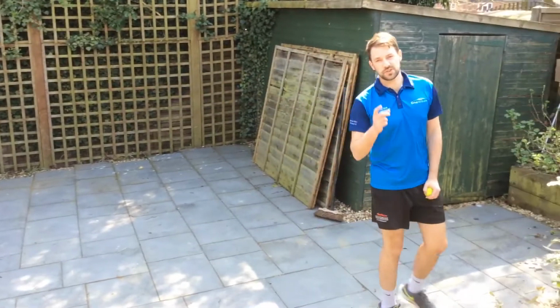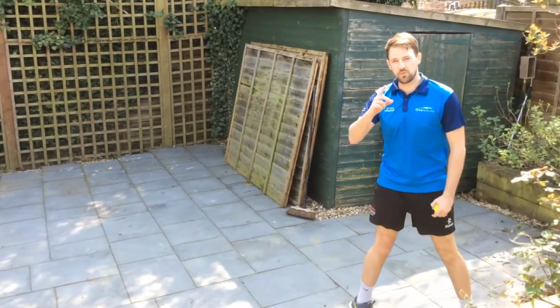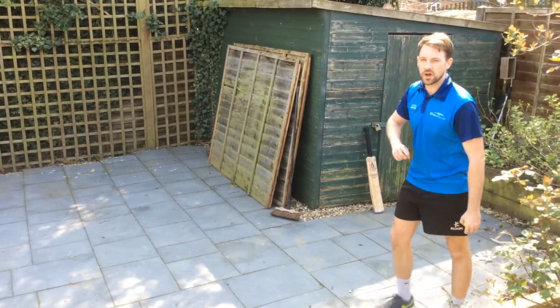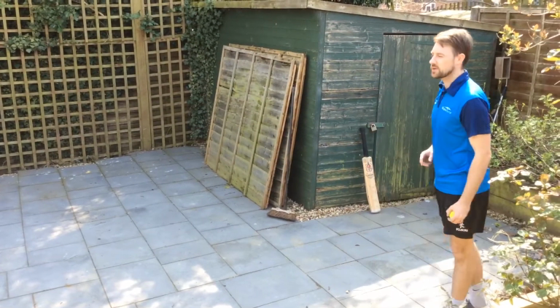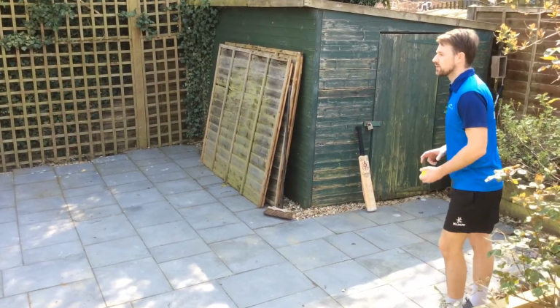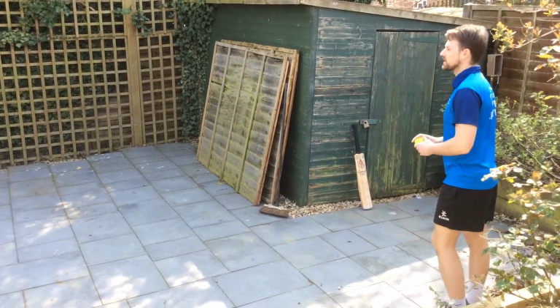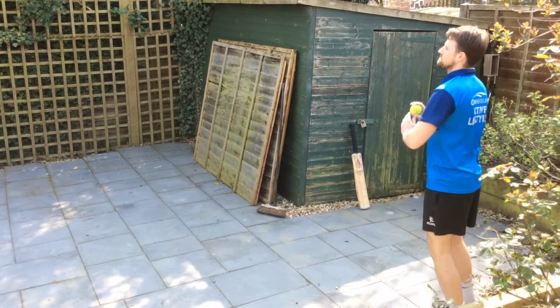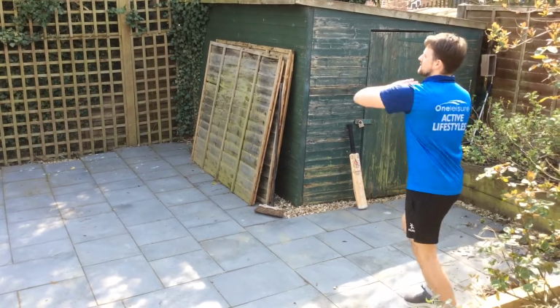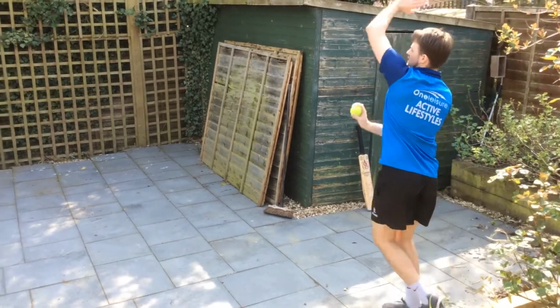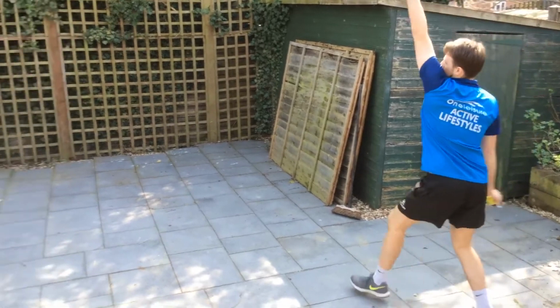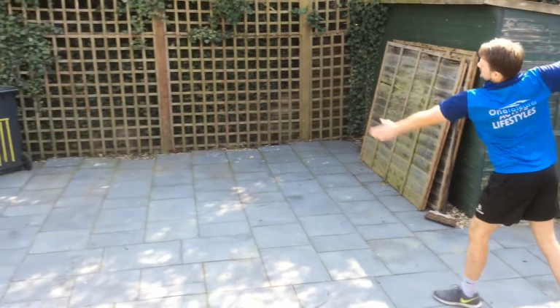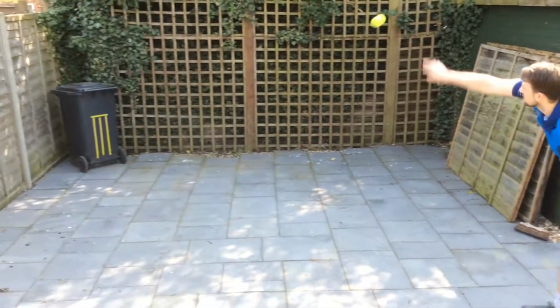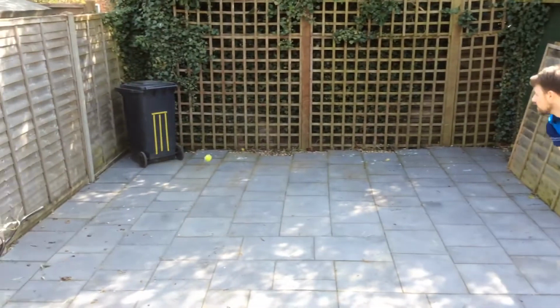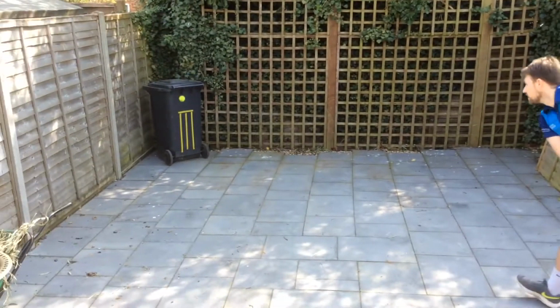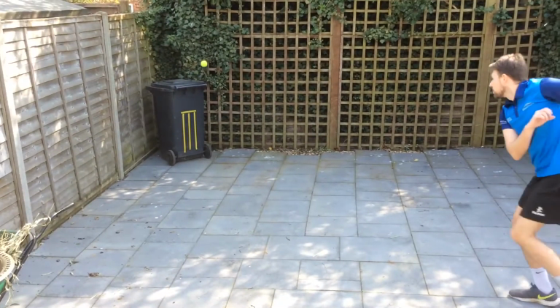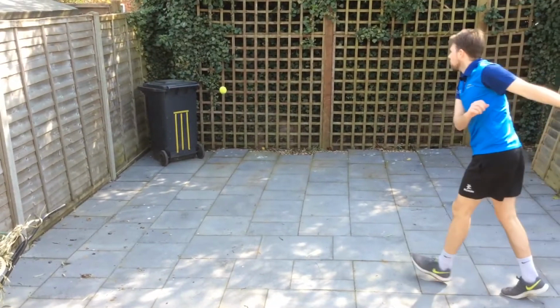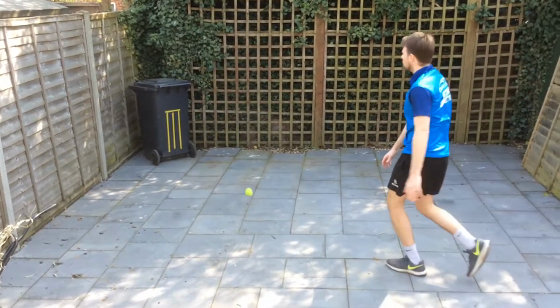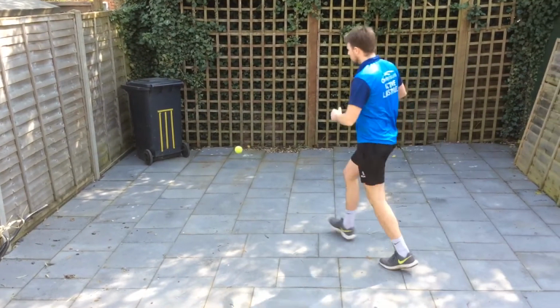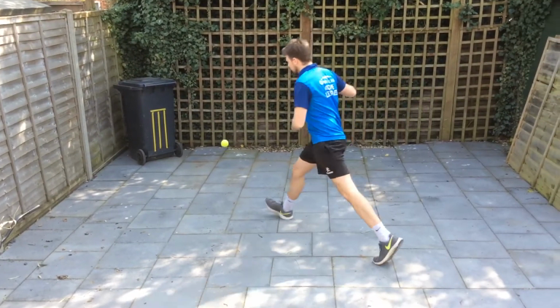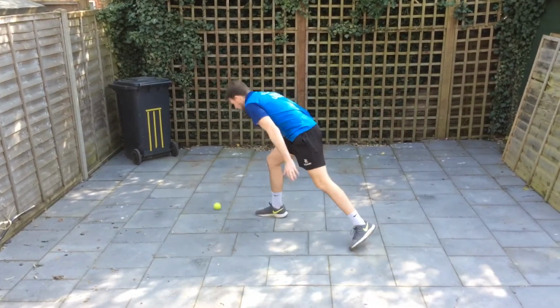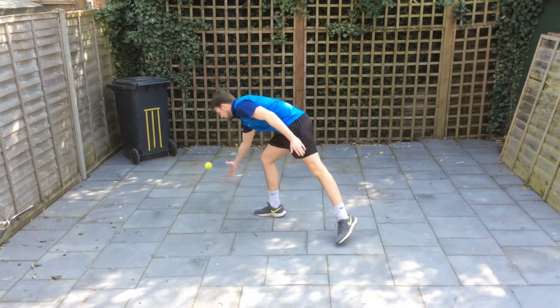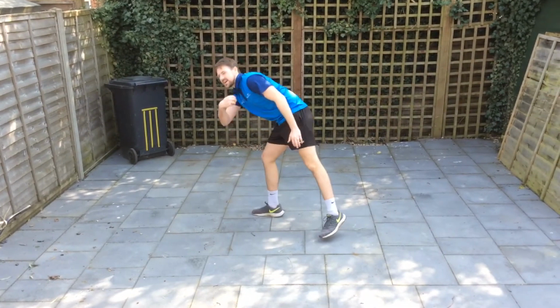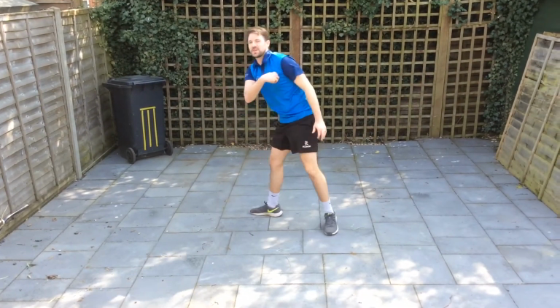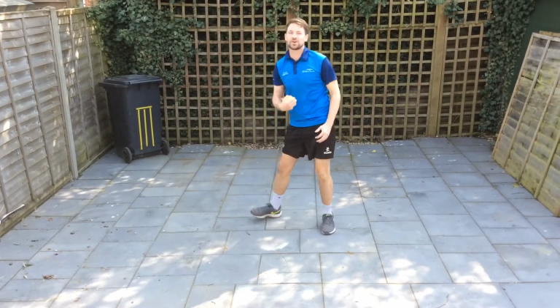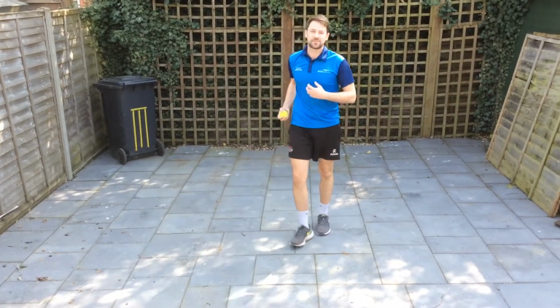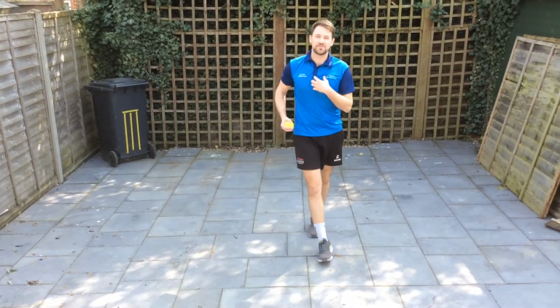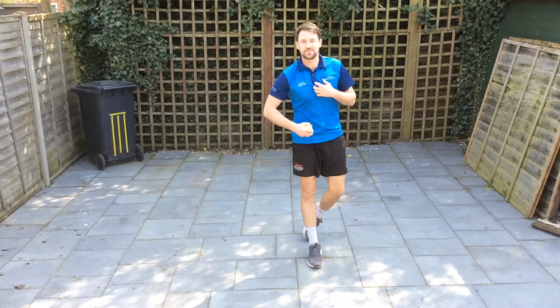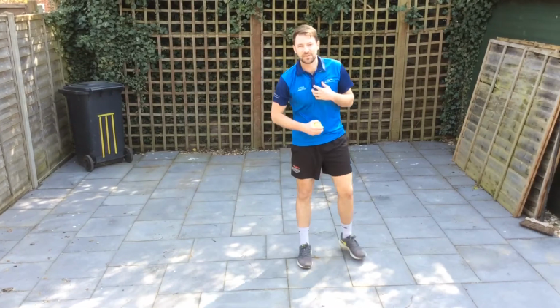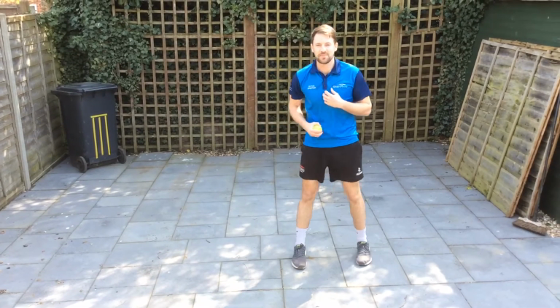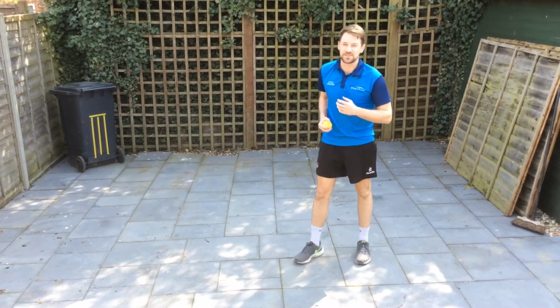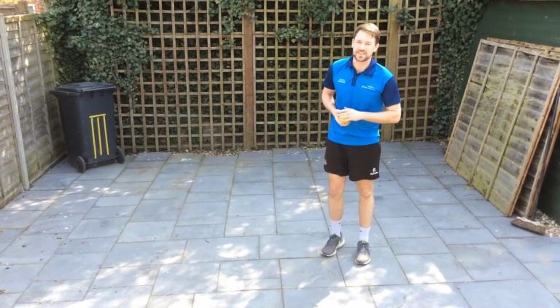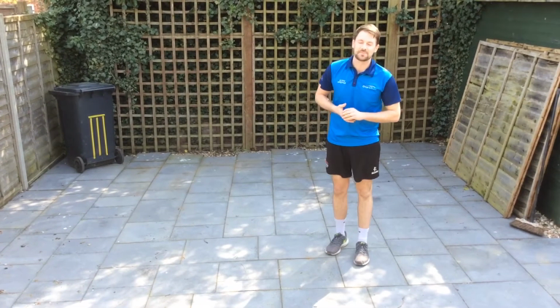I'm just going to have one go and see how many points I get. If I look back at the video, I'm going to give myself five for that one — might have just hit the stumps.